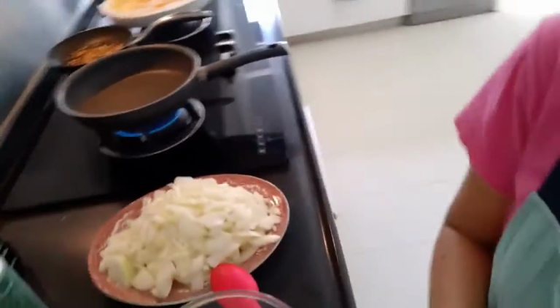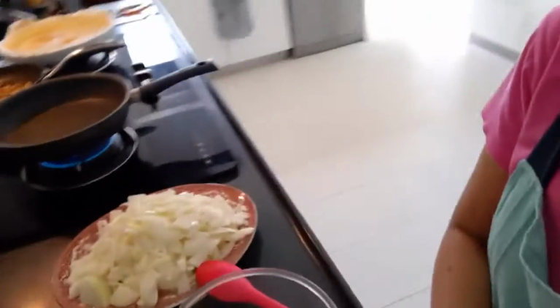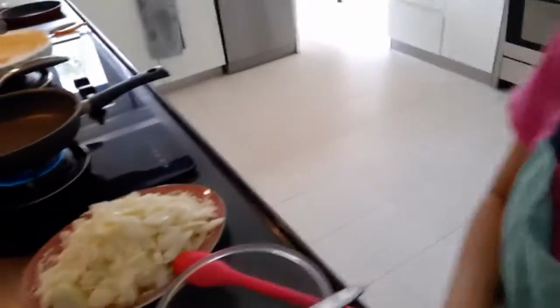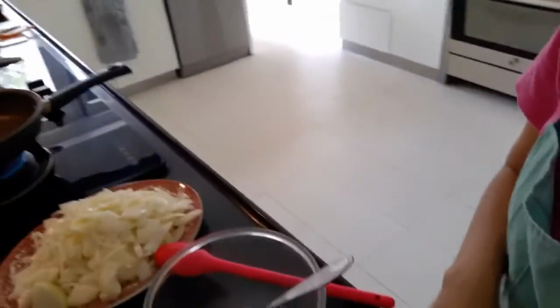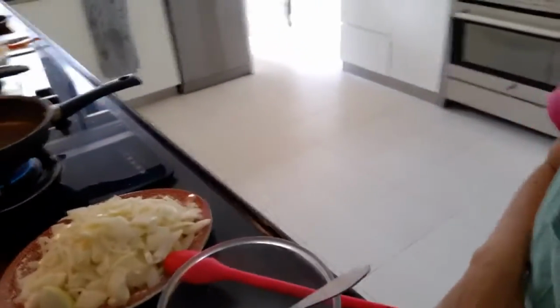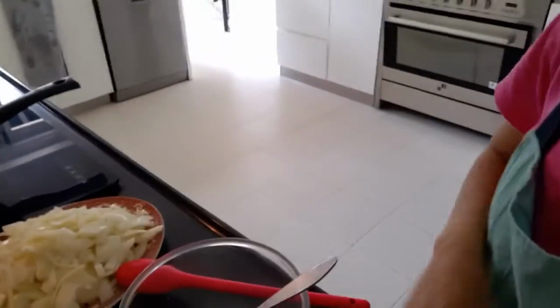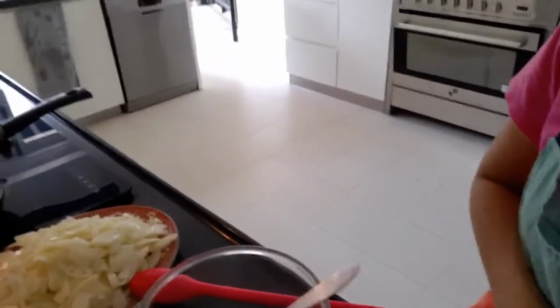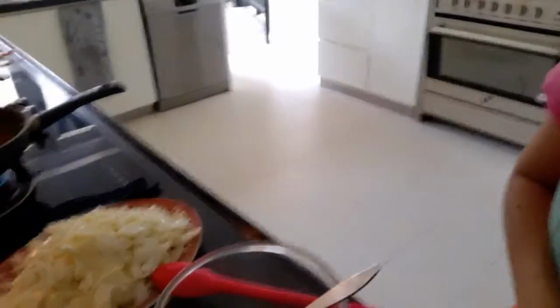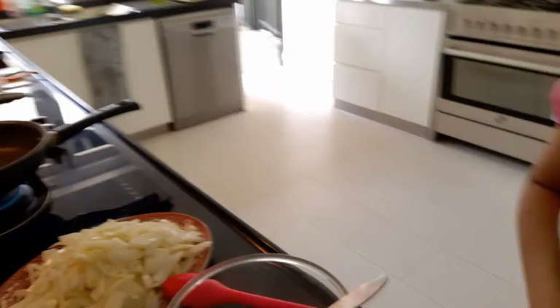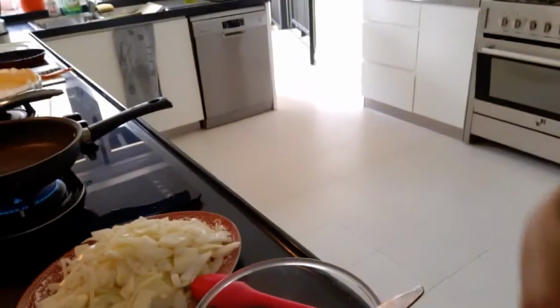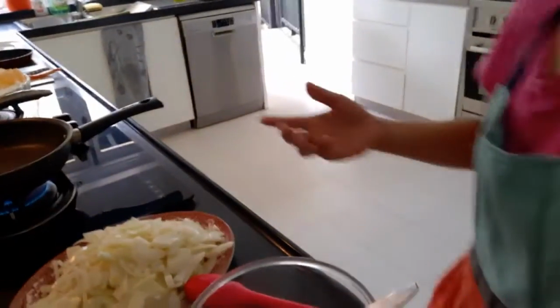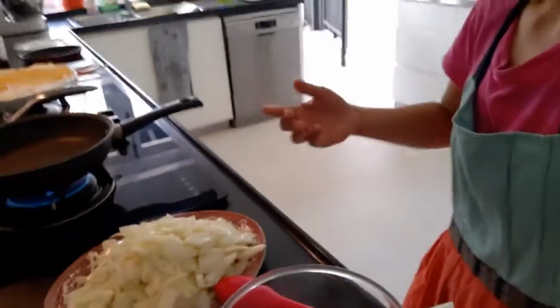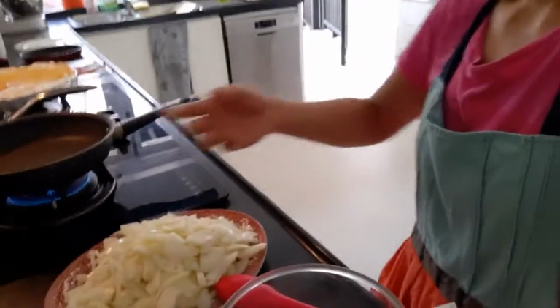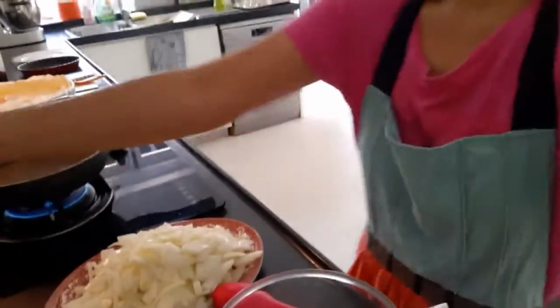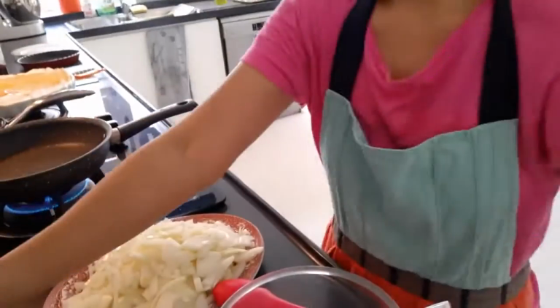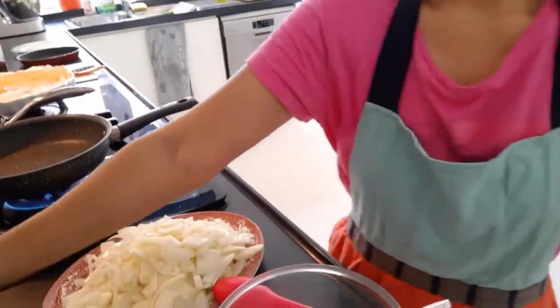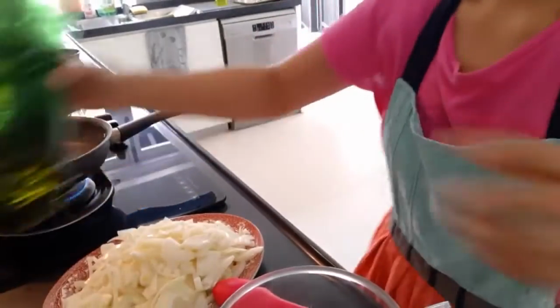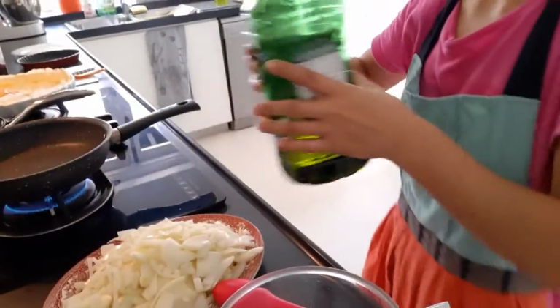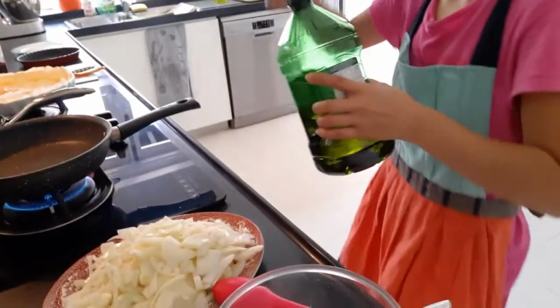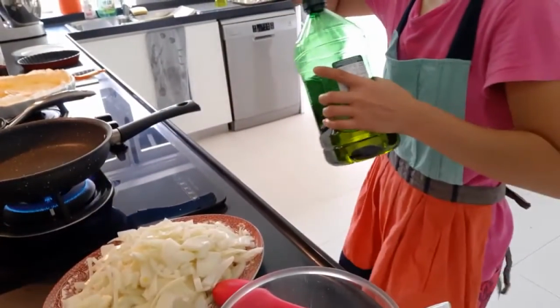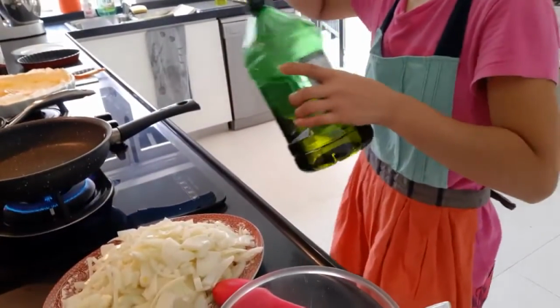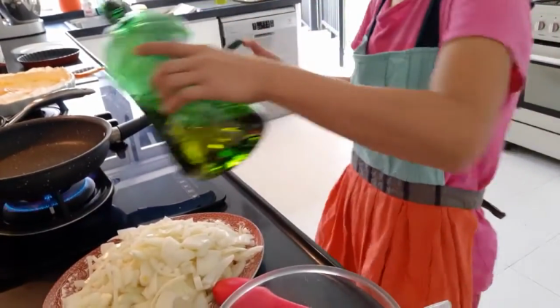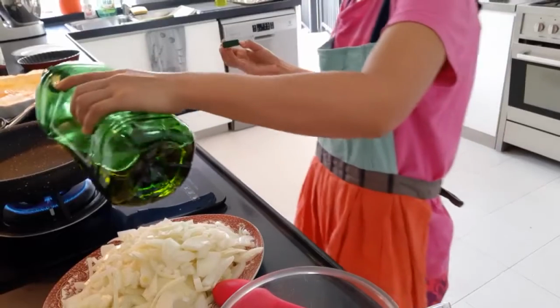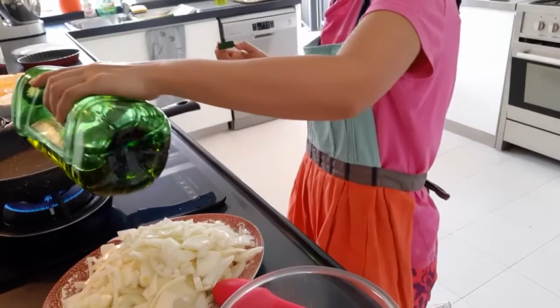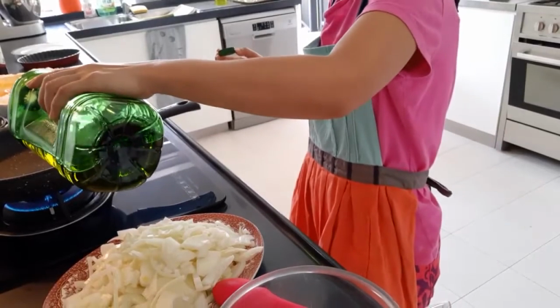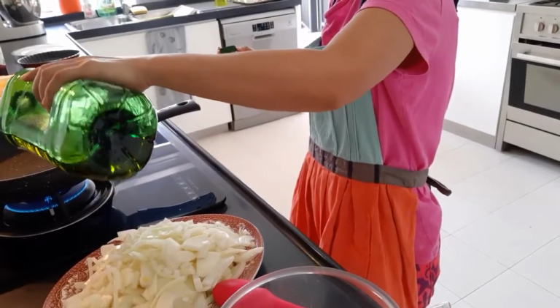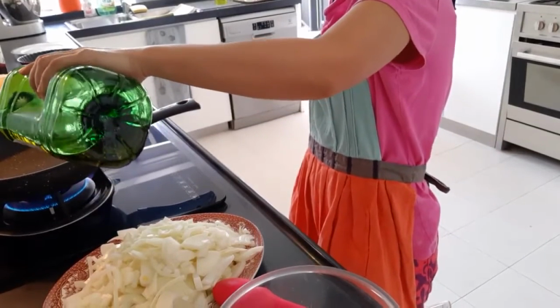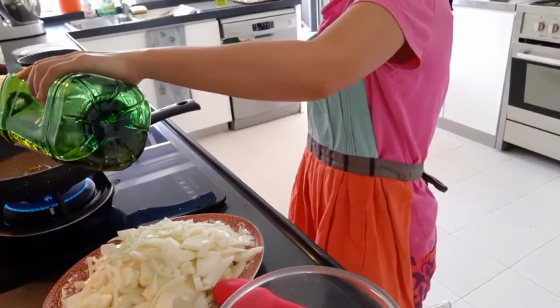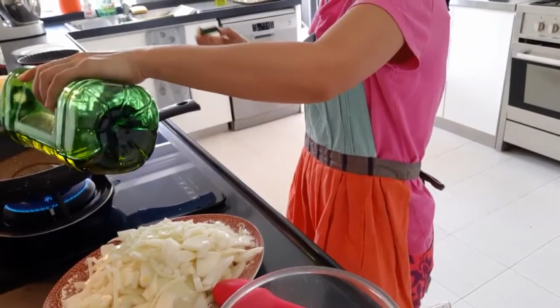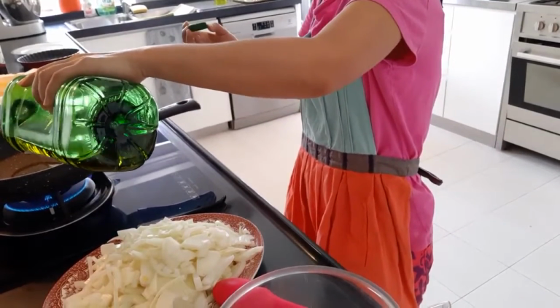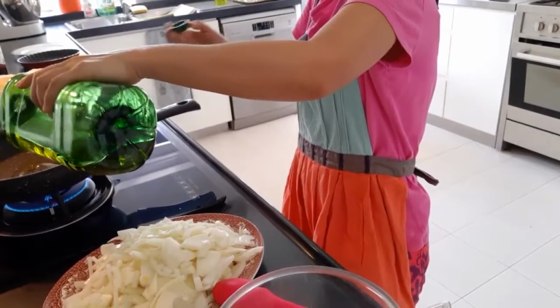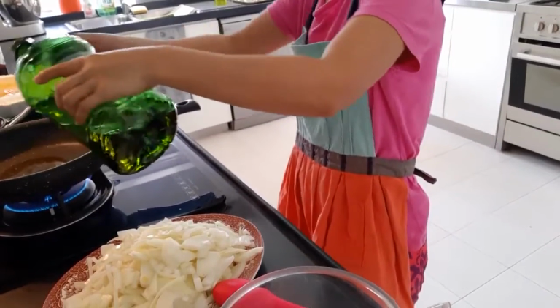I have already prepared the crust. I baked it in the oven for 10 minutes at 200 degrees Celsius. The cooking time for the cumin and onion quiche is 25 minutes at 180 degrees Celsius. So I will start sautéing the onions.